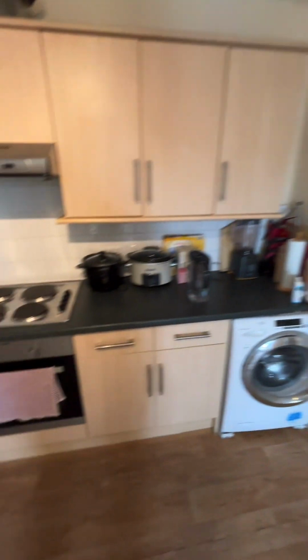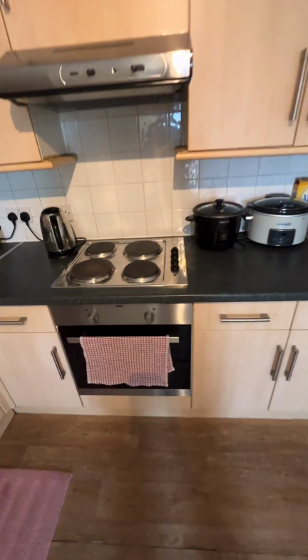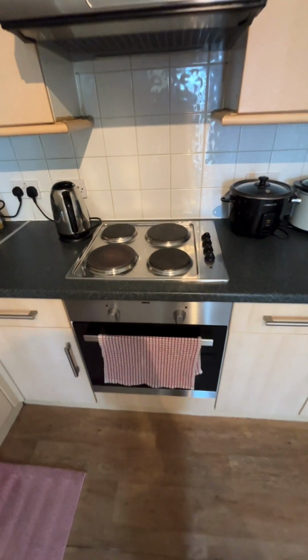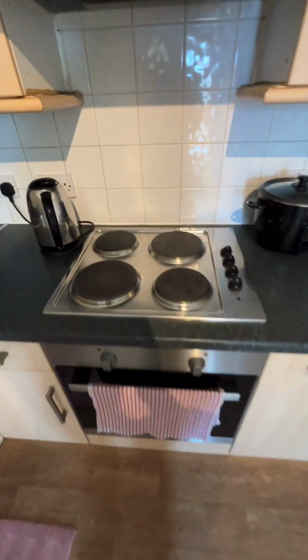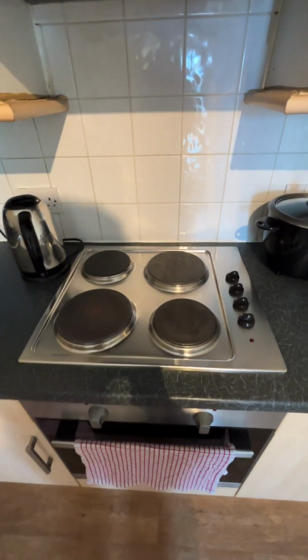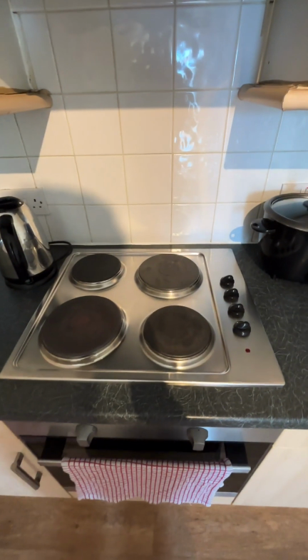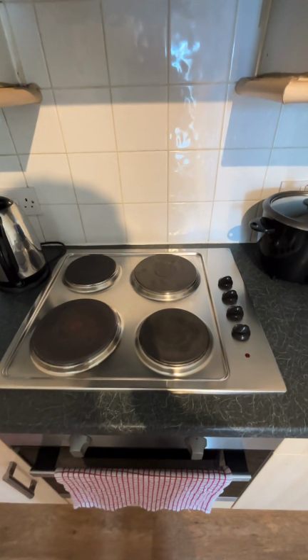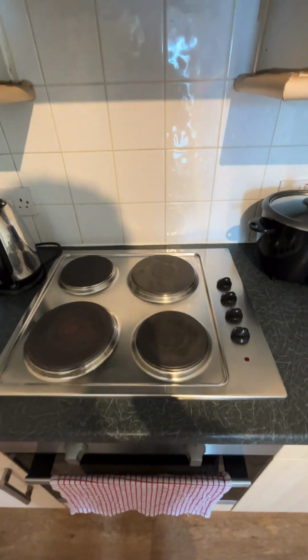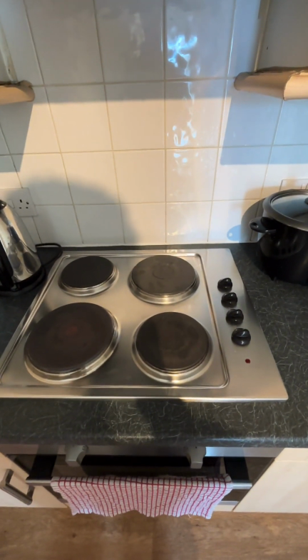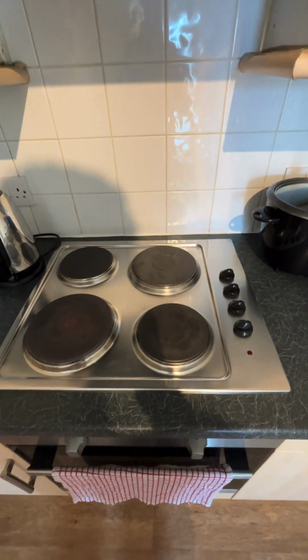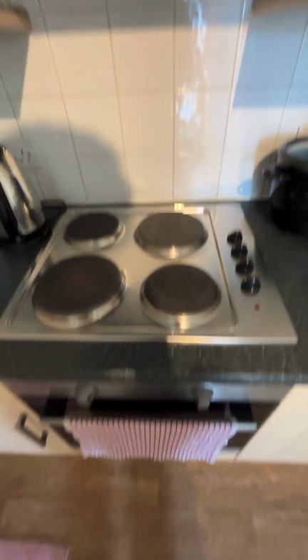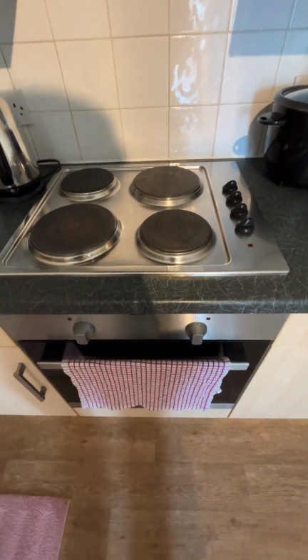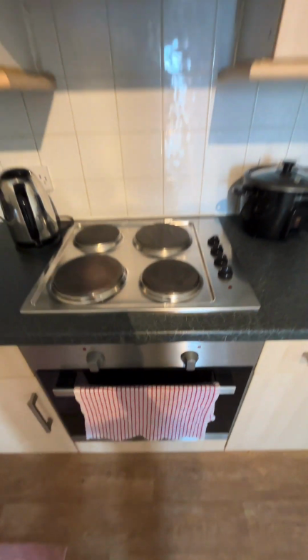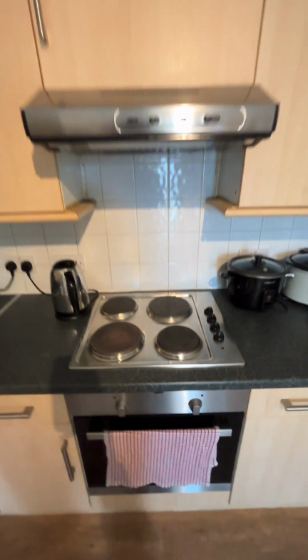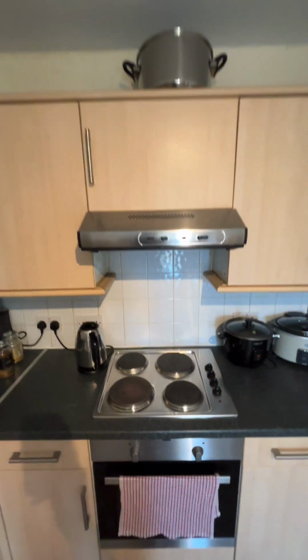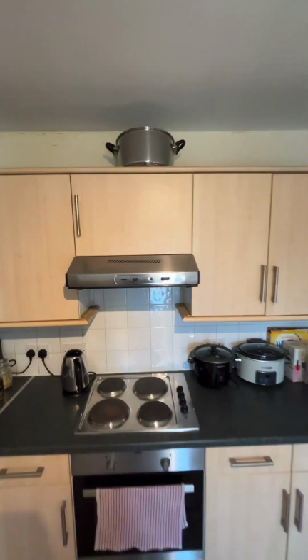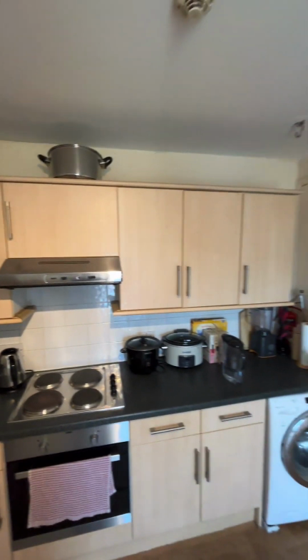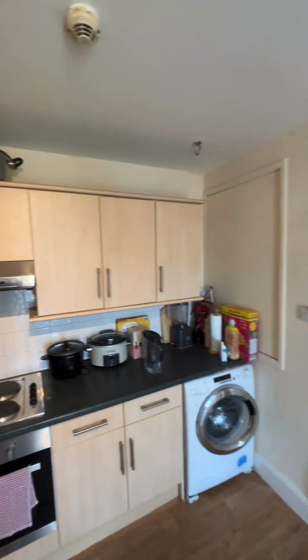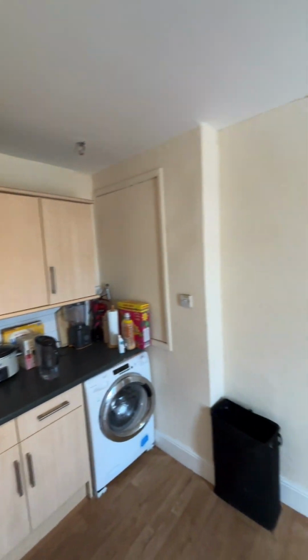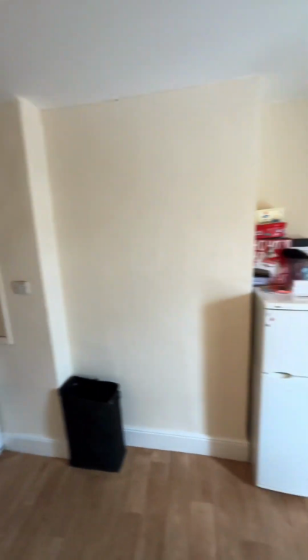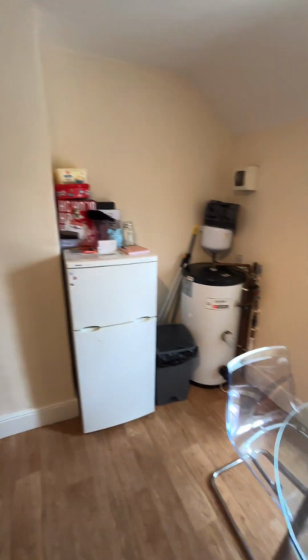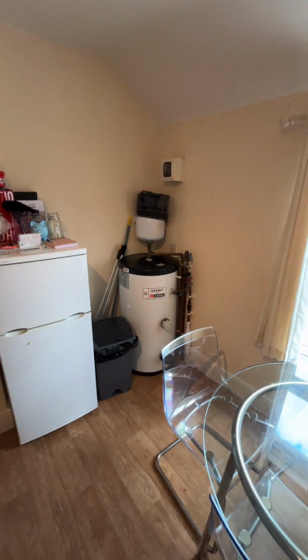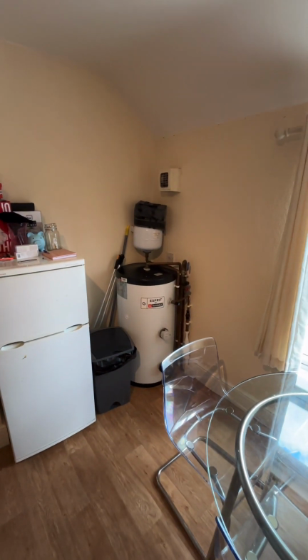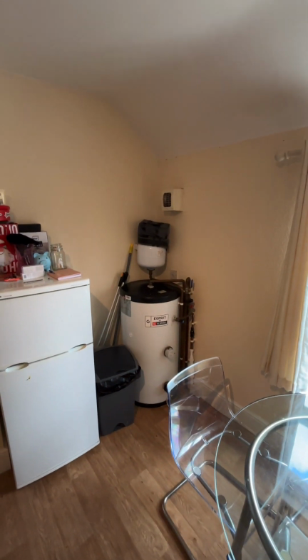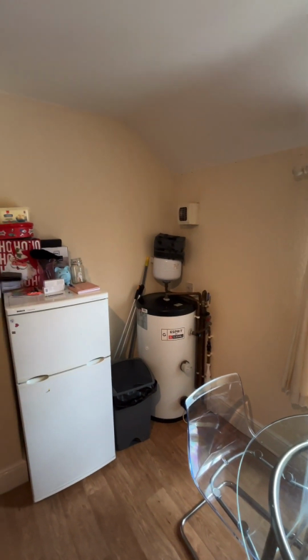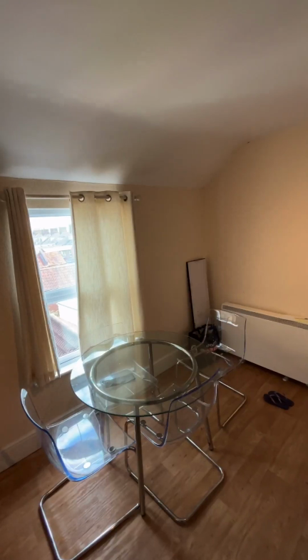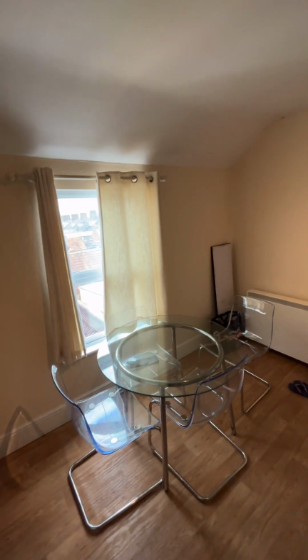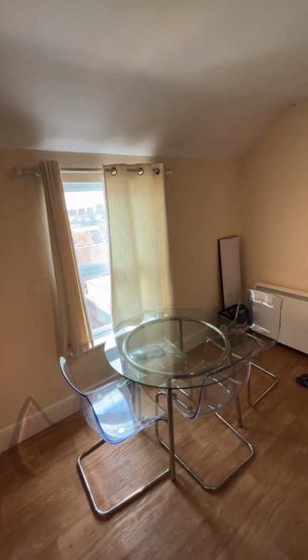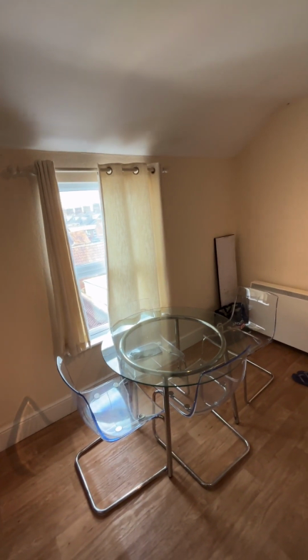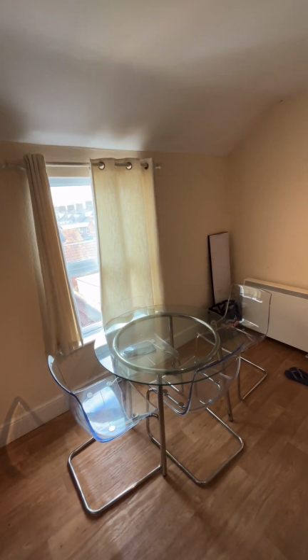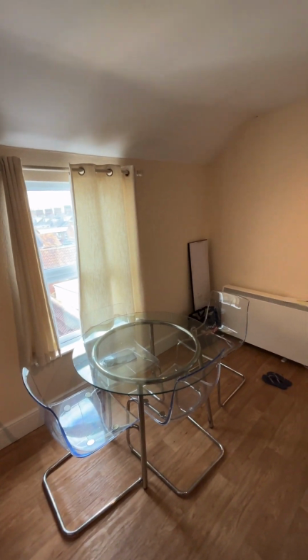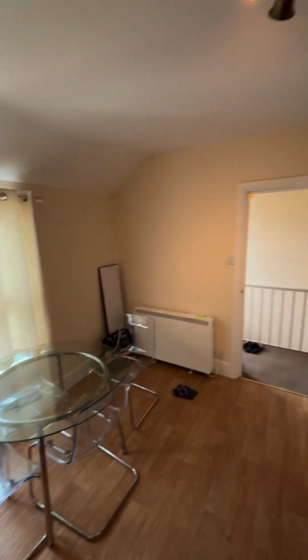We have the integral electric hob and oven. The boiler is just there. The property is electrically heated and powered throughout.